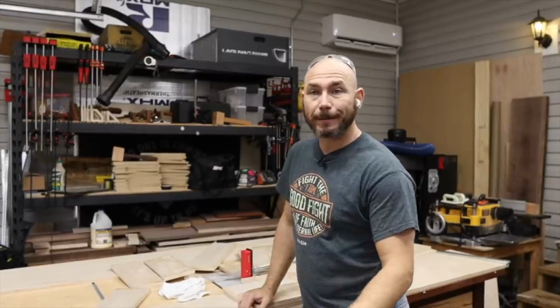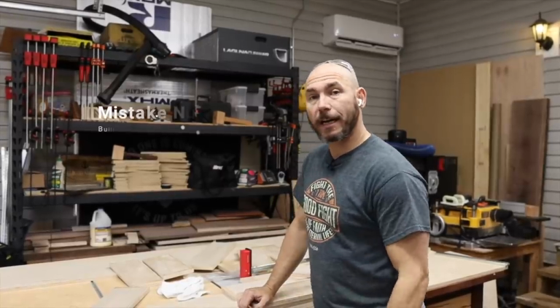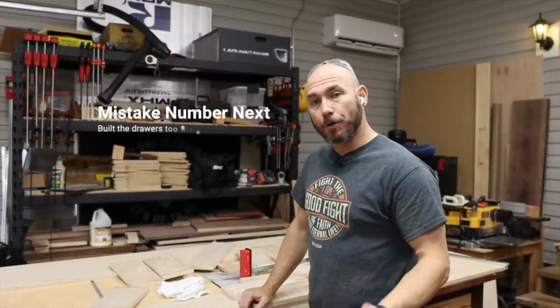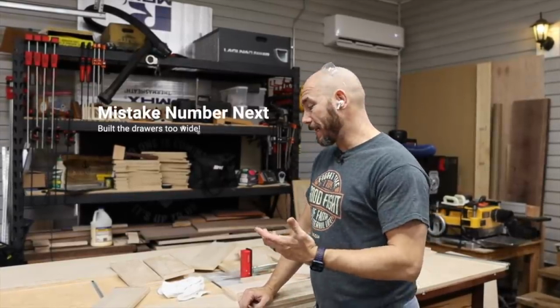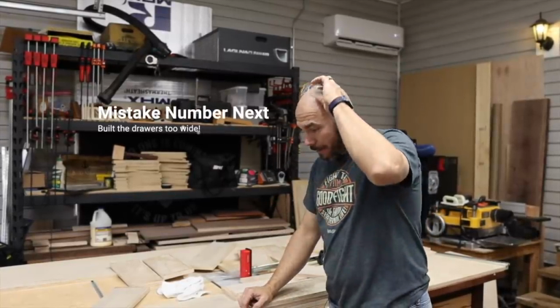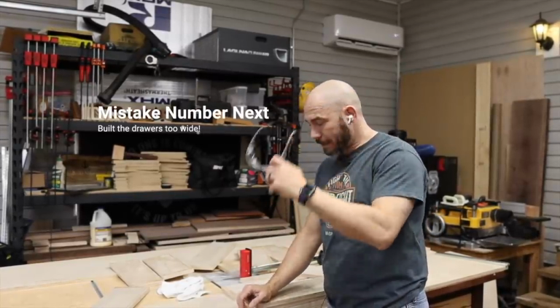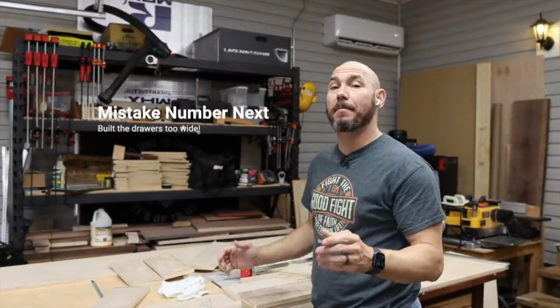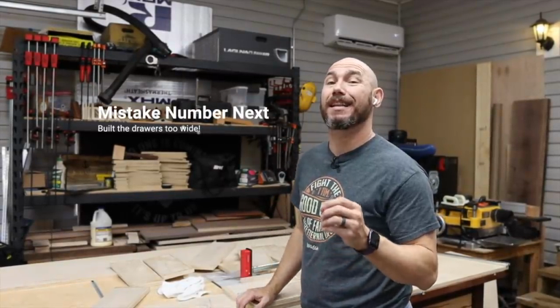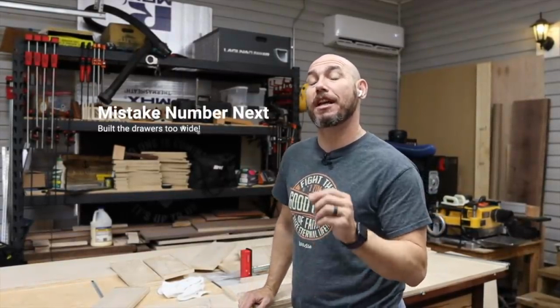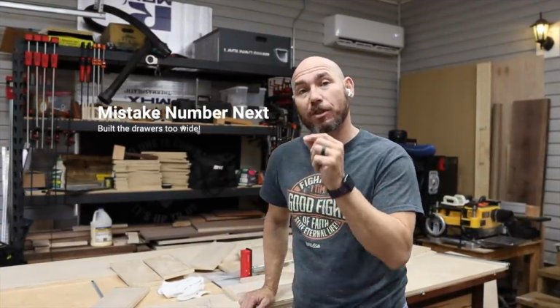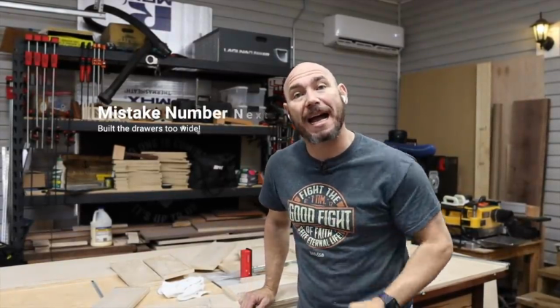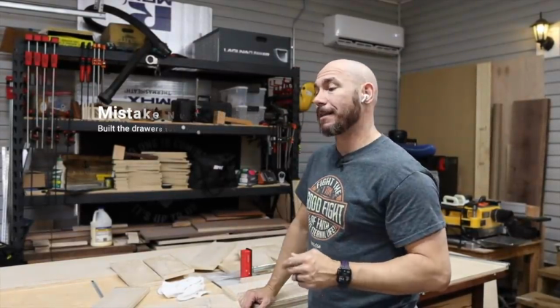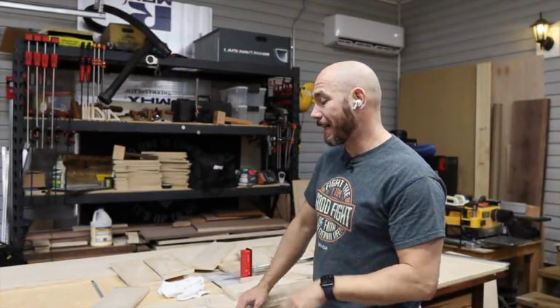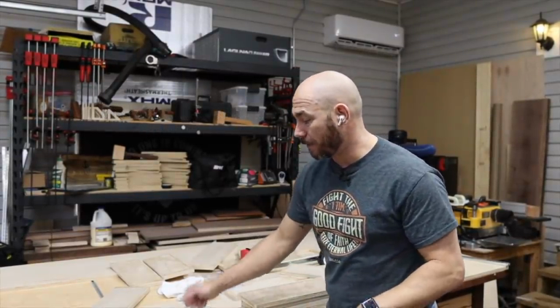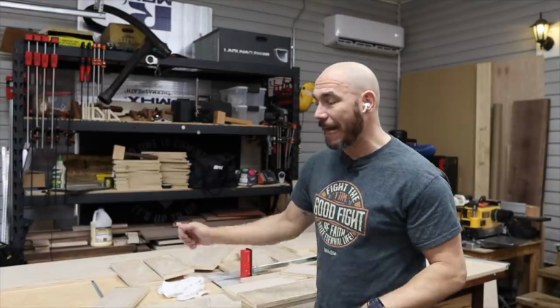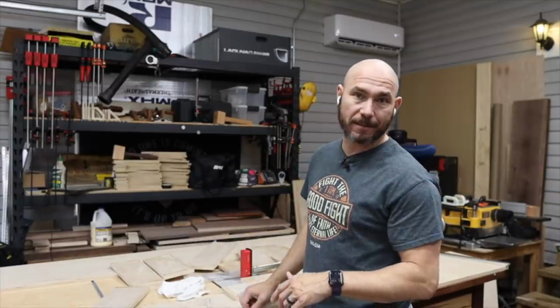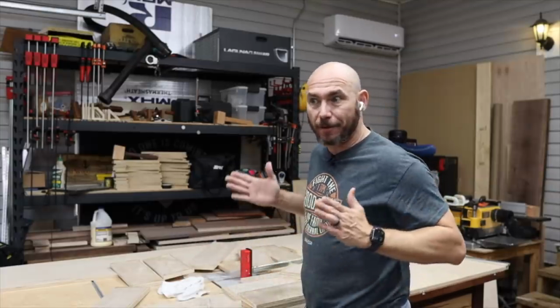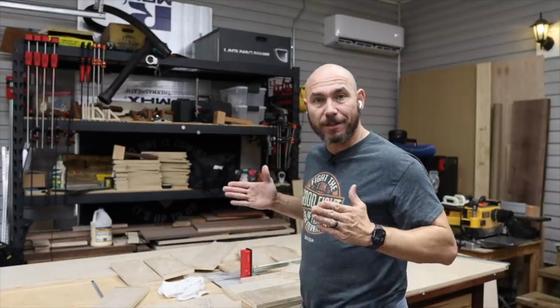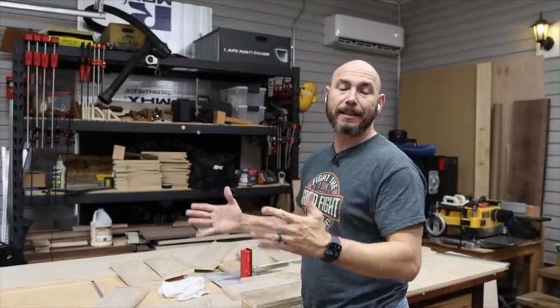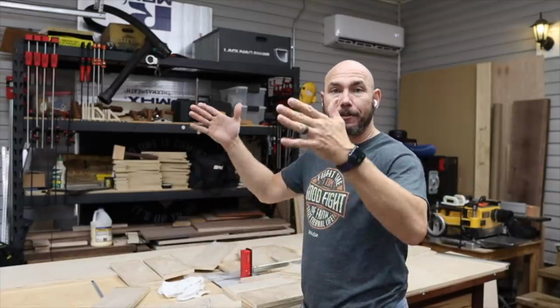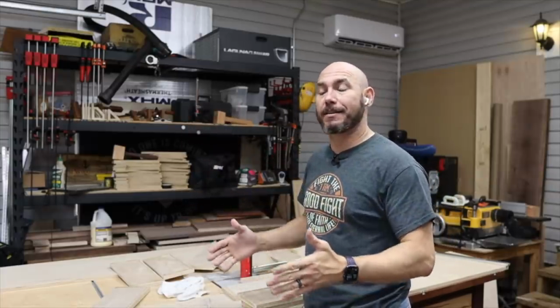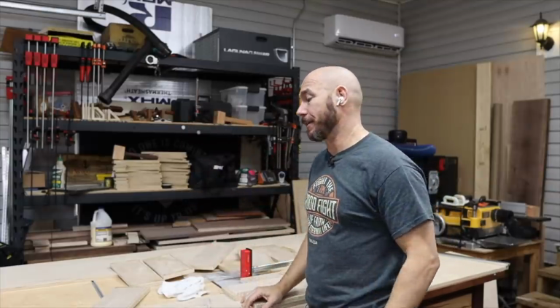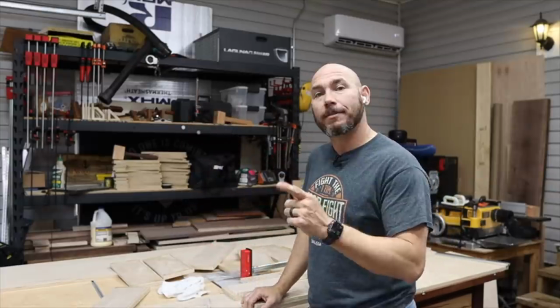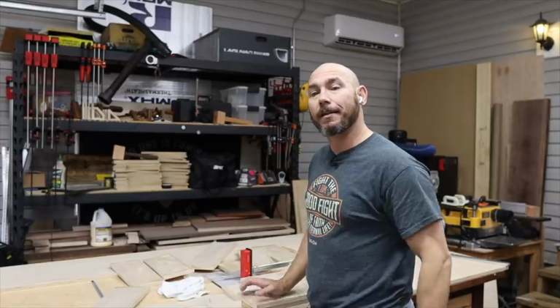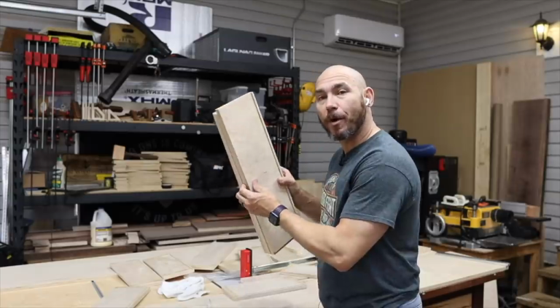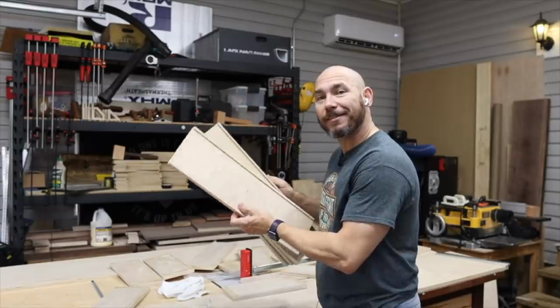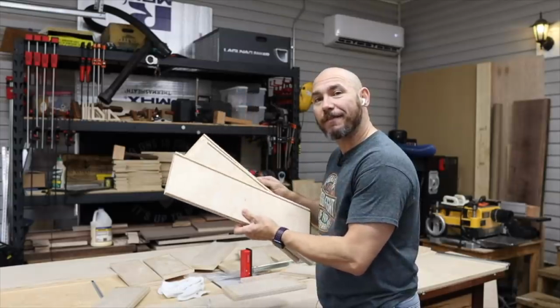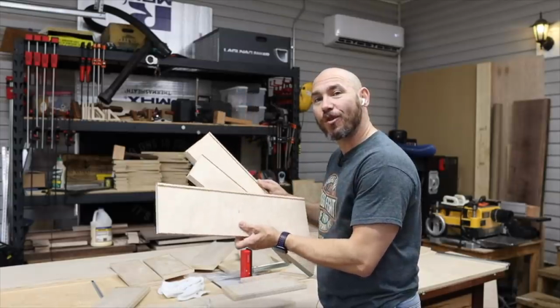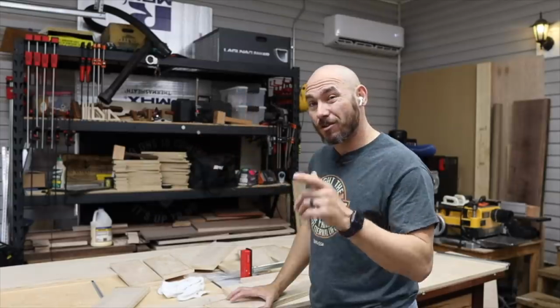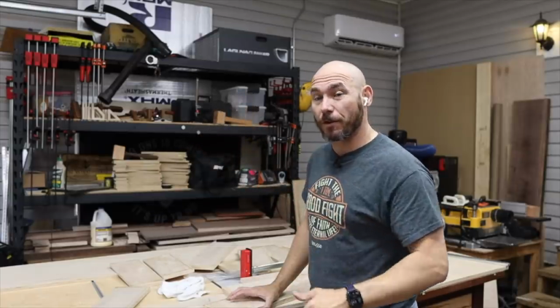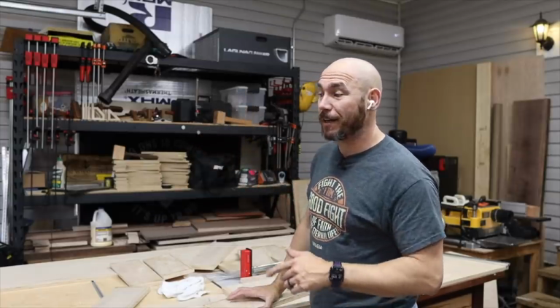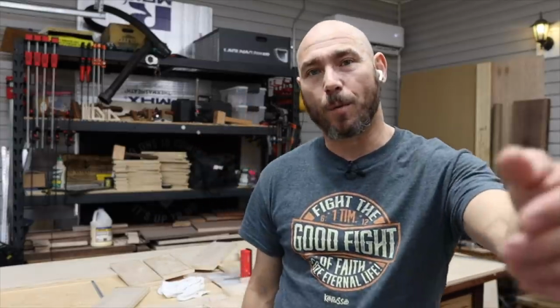I got all the drawers made and then realized I had built them an inch and a half too wide because I did not account for the two side pieces that are going to slide in and encase everything. So I had to tear apart every drawer — super frustrating, more work.